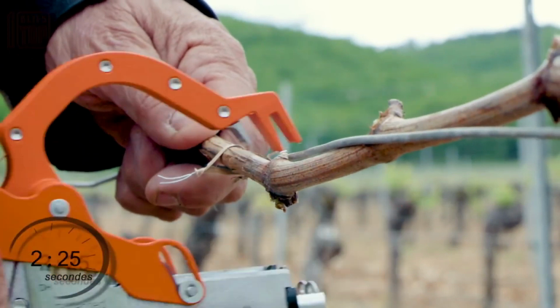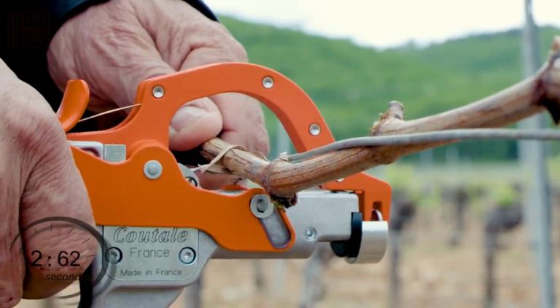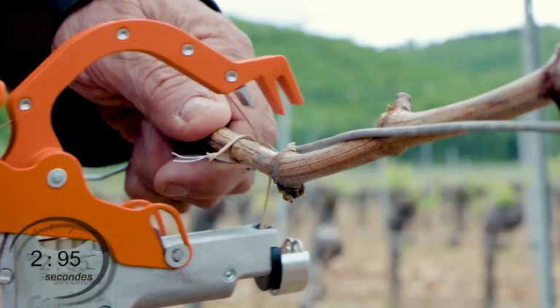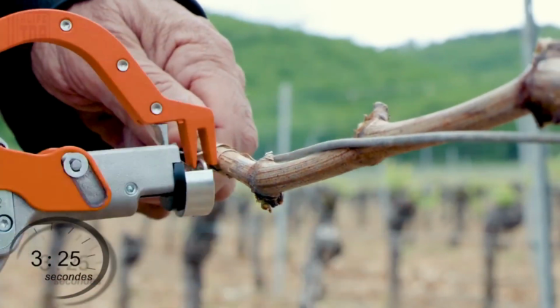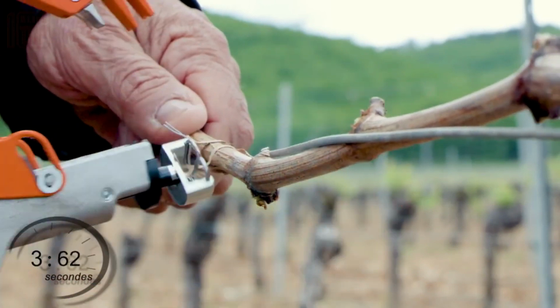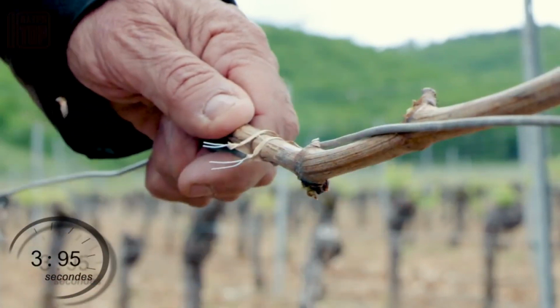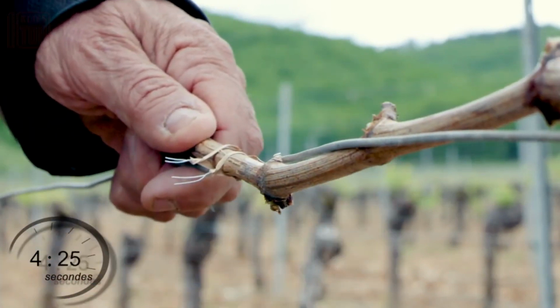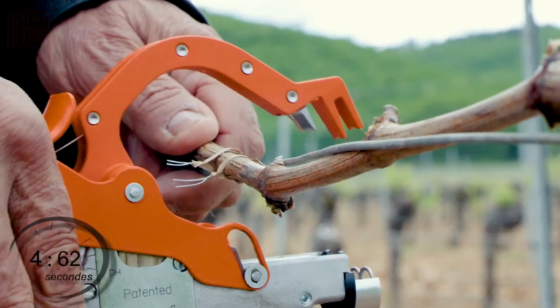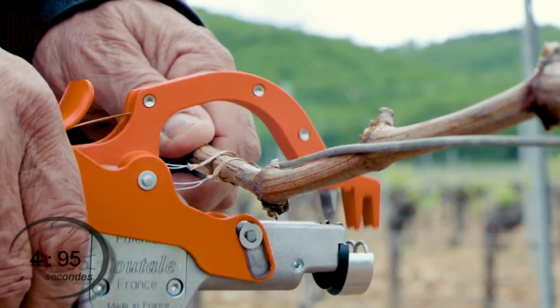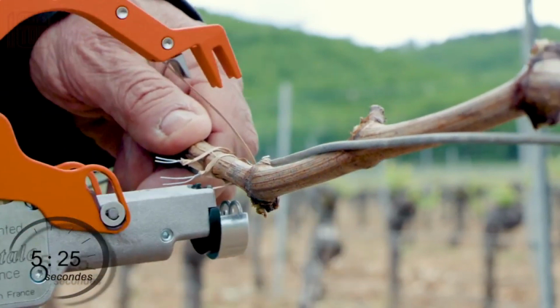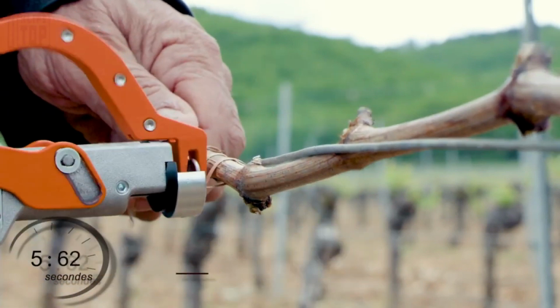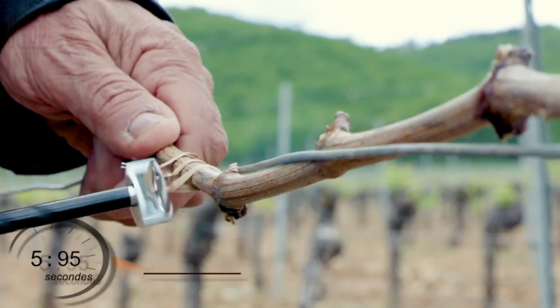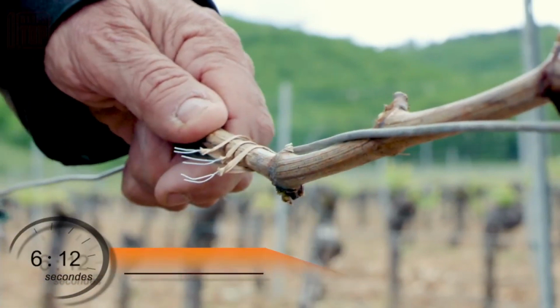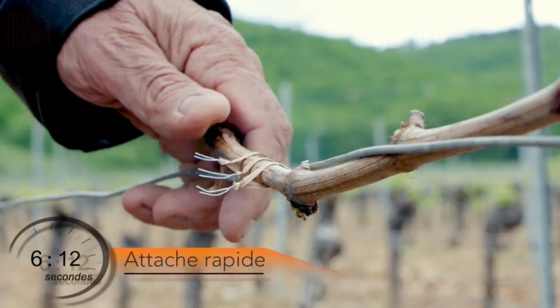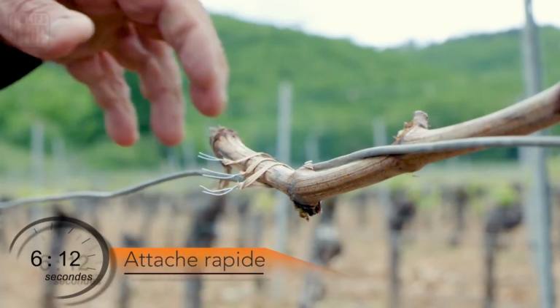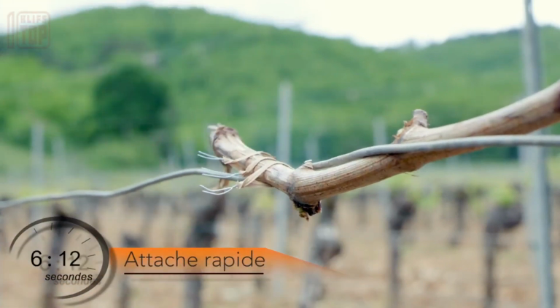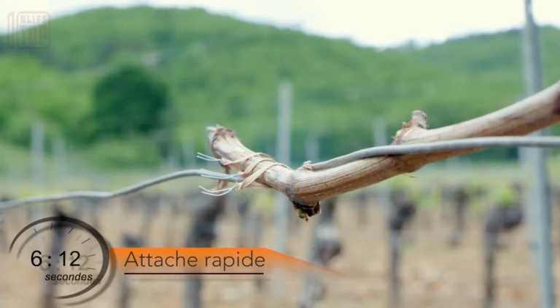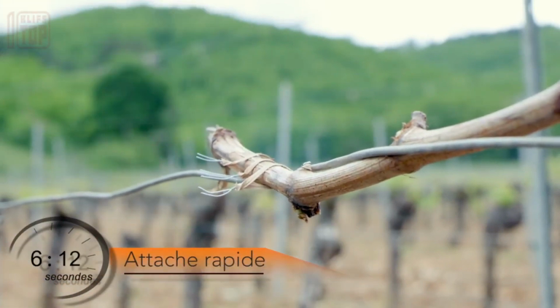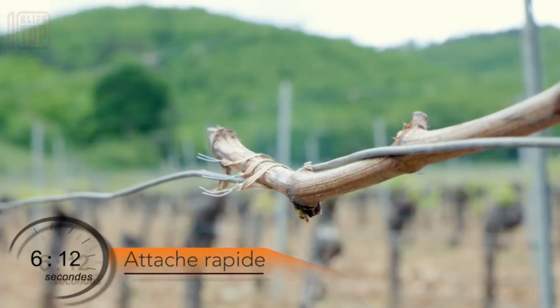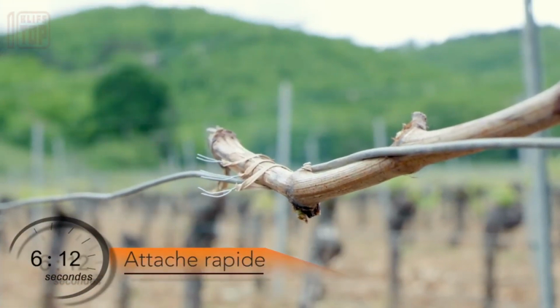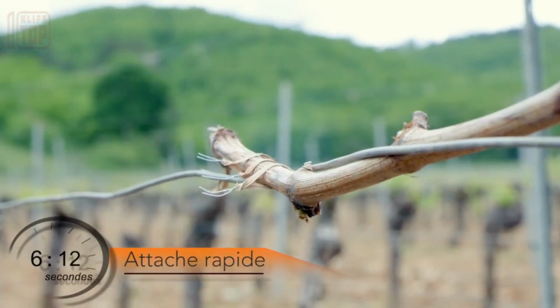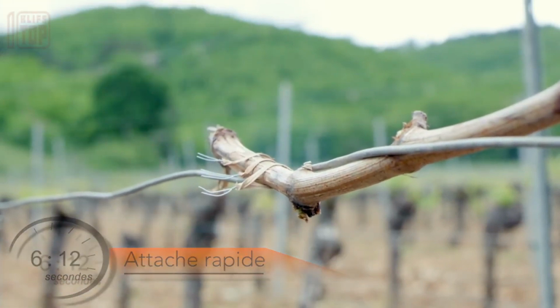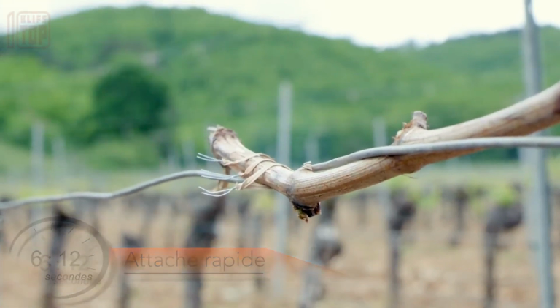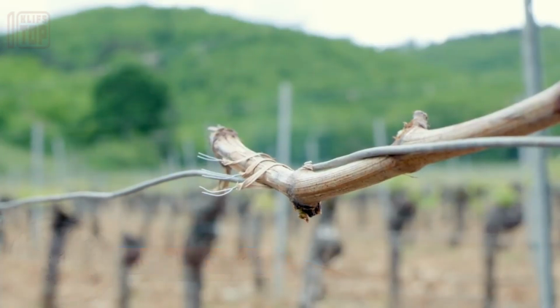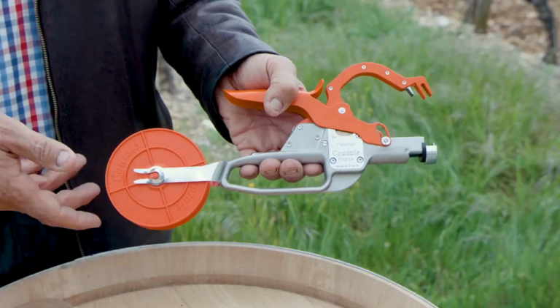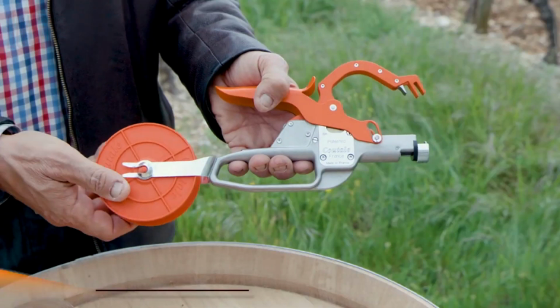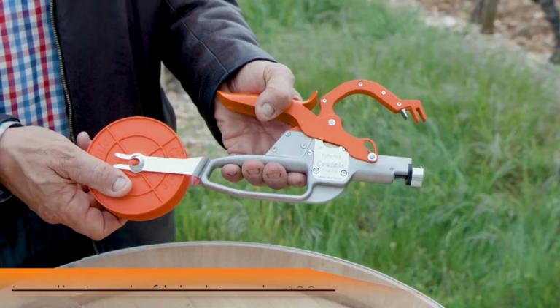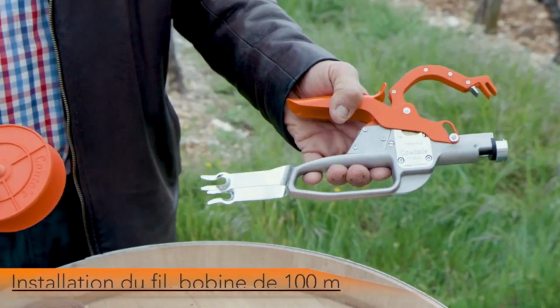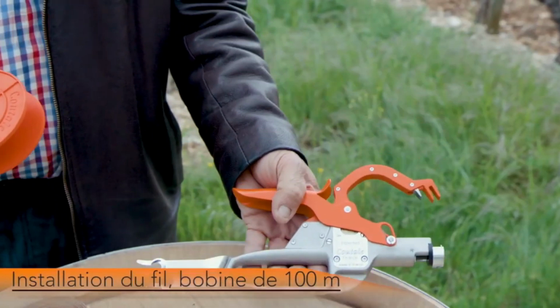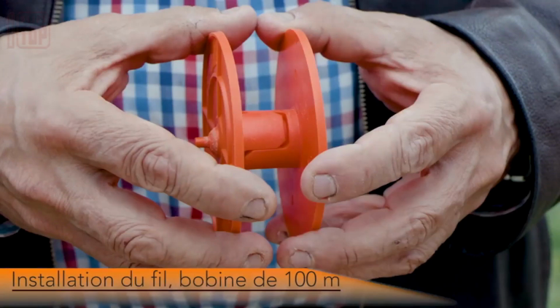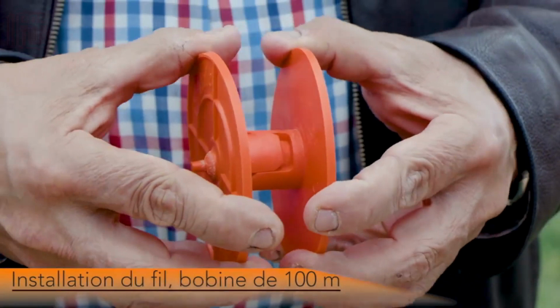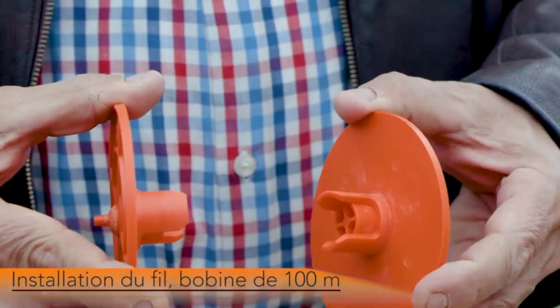Nevertheless, a few years ago, this company introduced a groundbreaking product to the winemaking community — a tool designed for branch tying, which stands out as one of the swiftest options available.